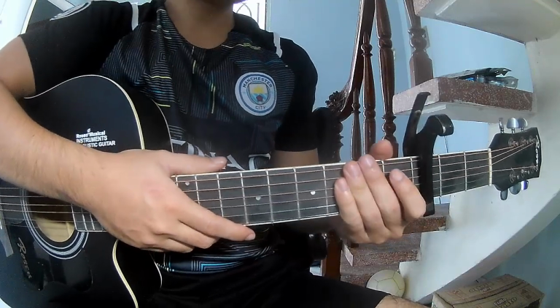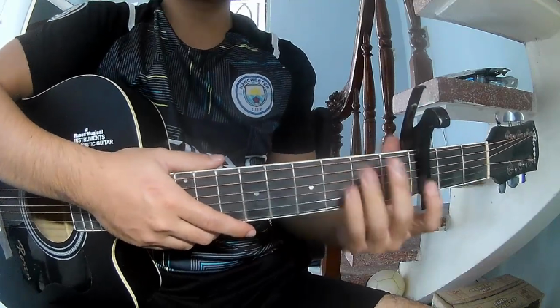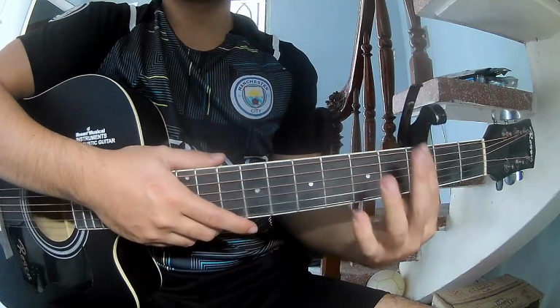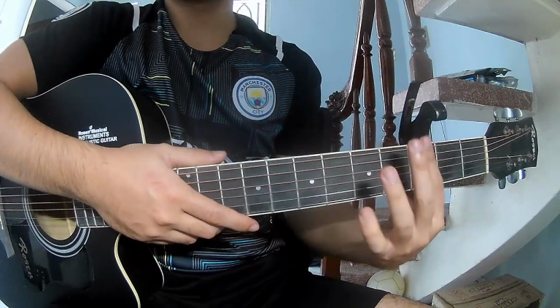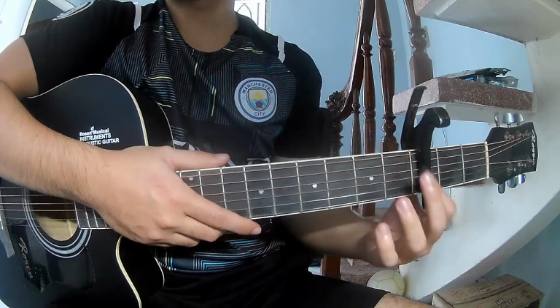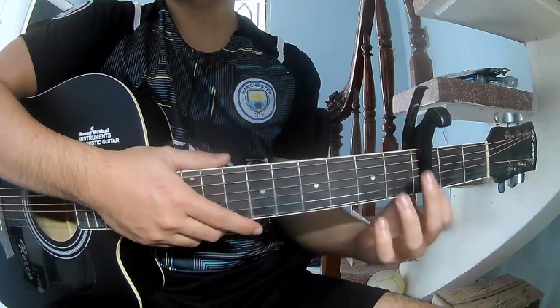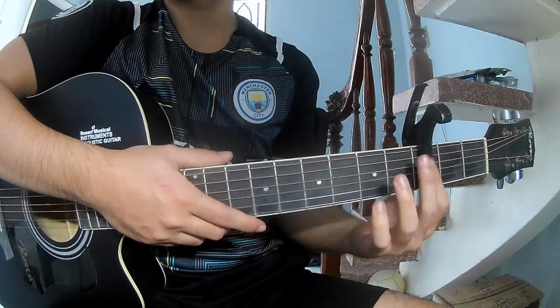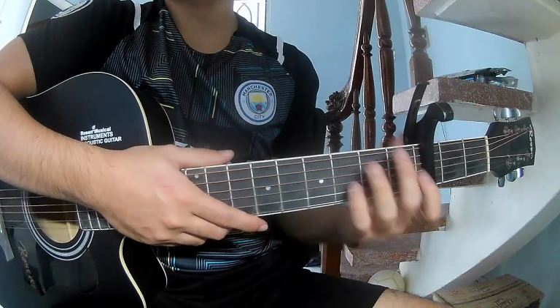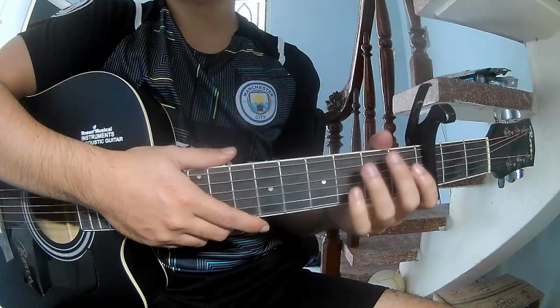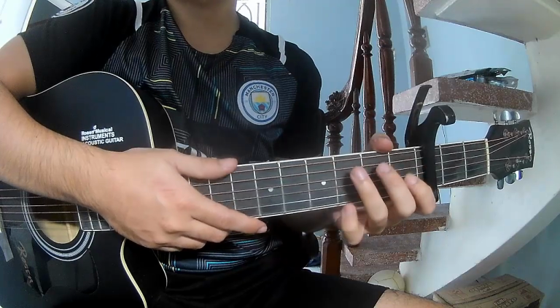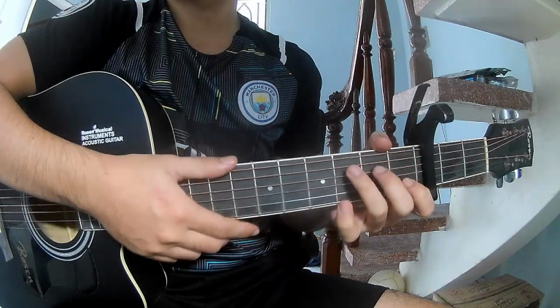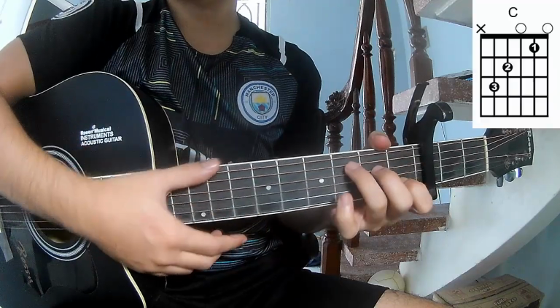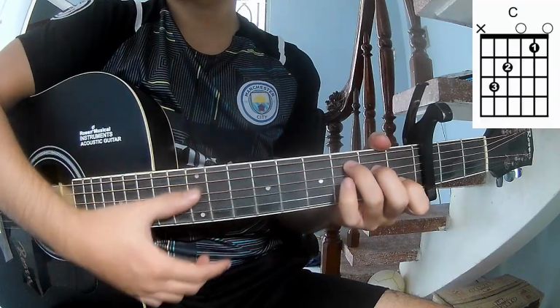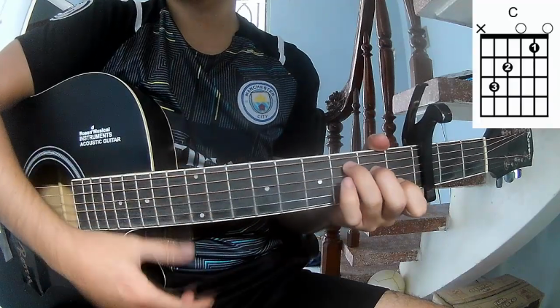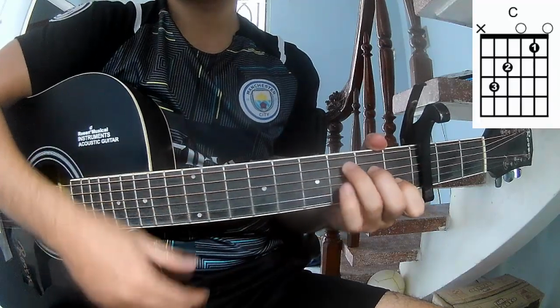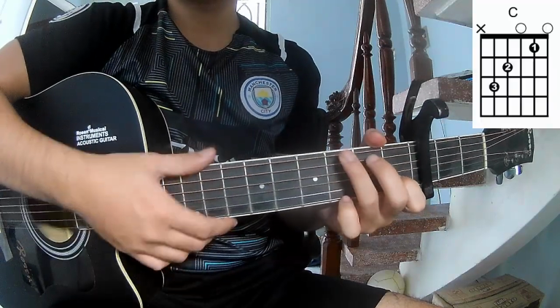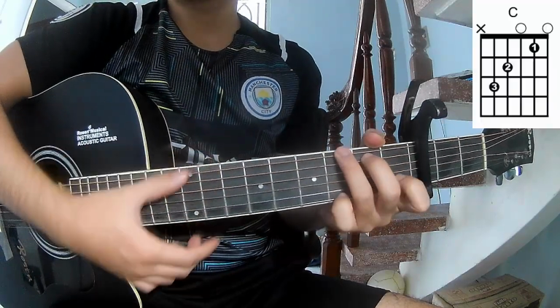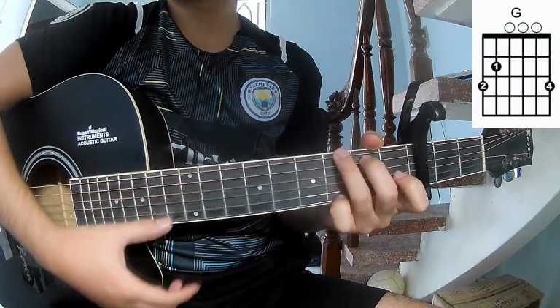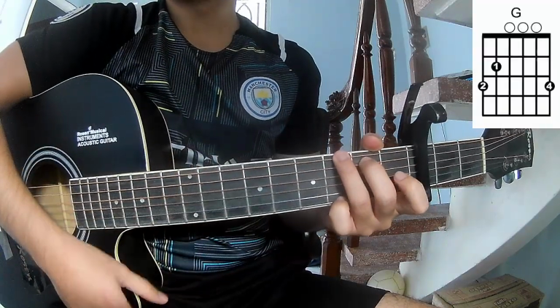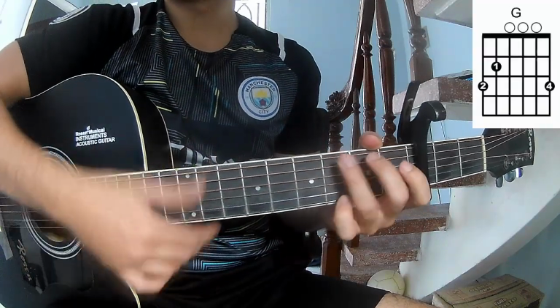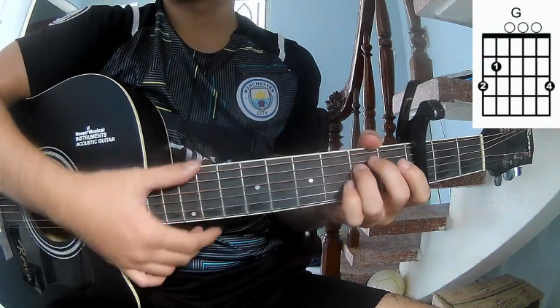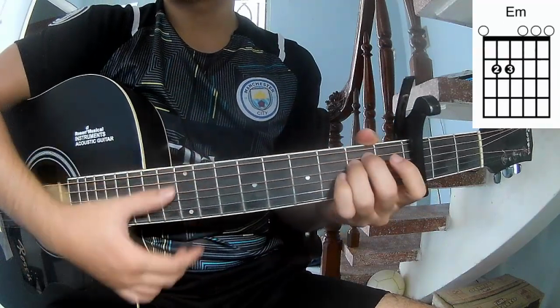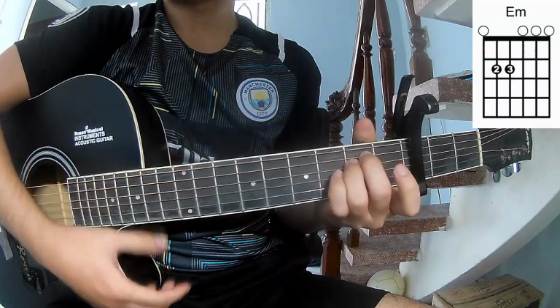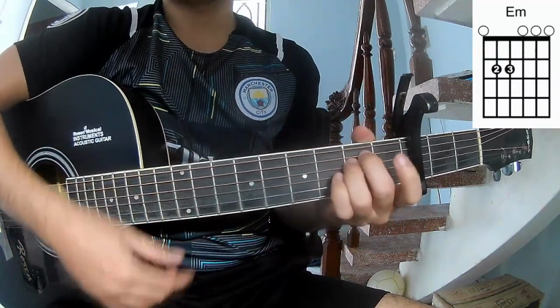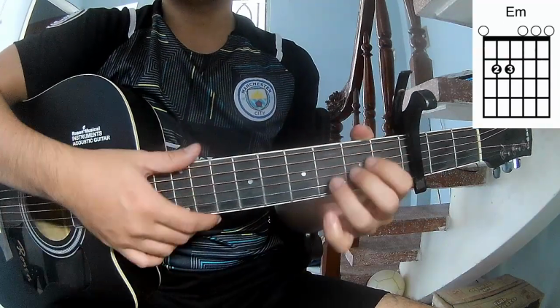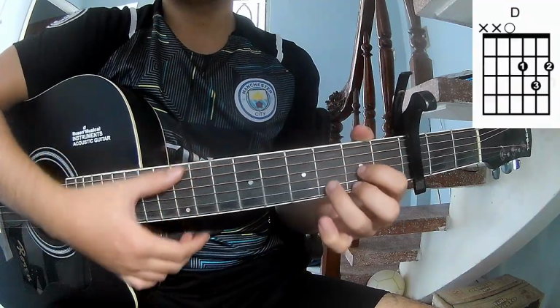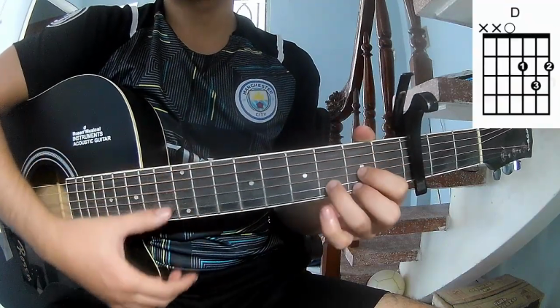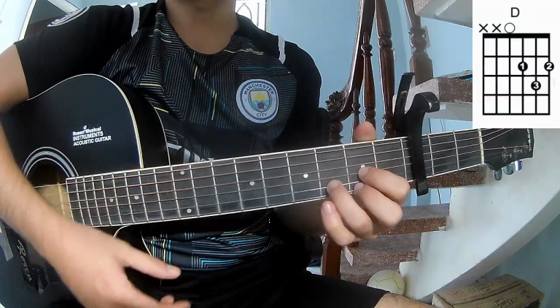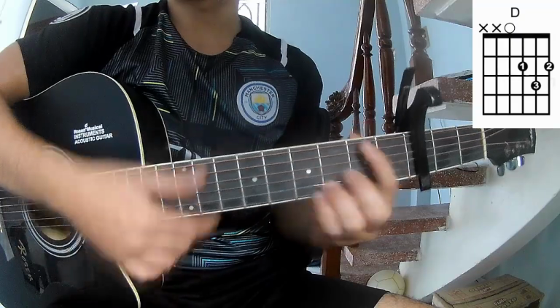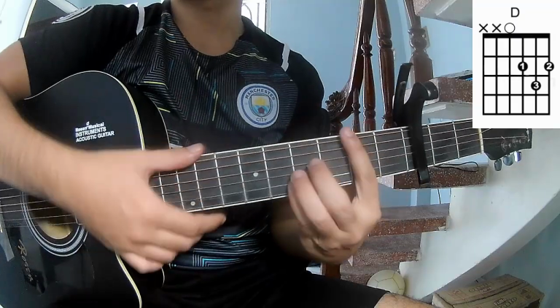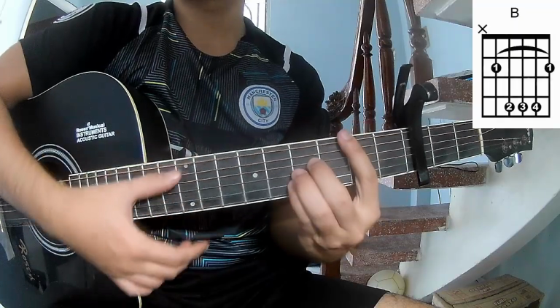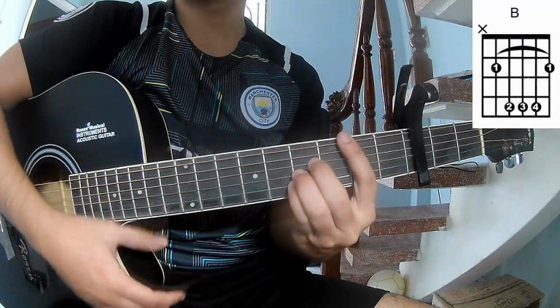First, to play the verse, the chords of the song are: A, C, G, Em, D, and B.